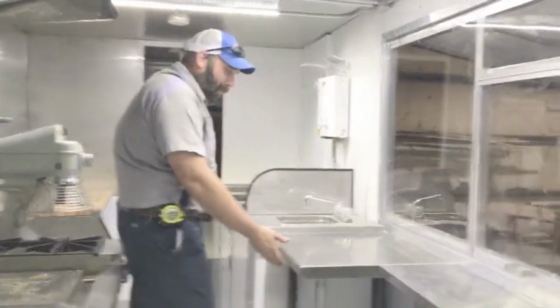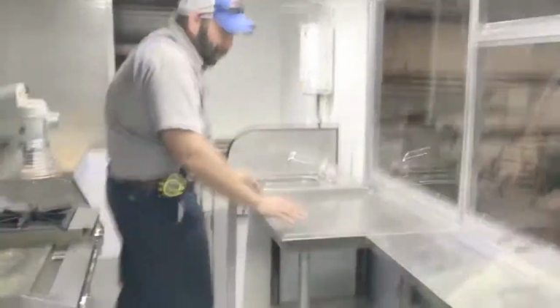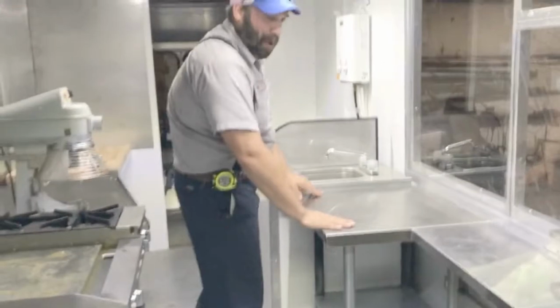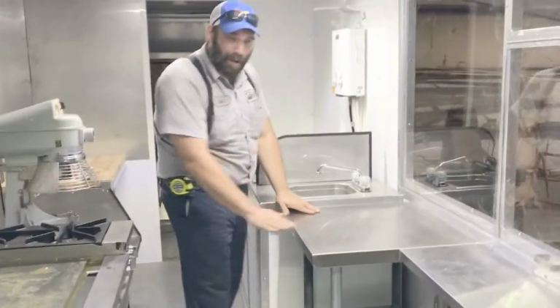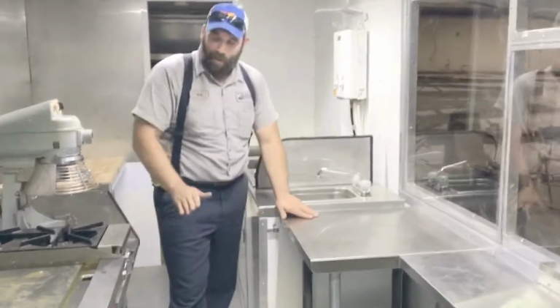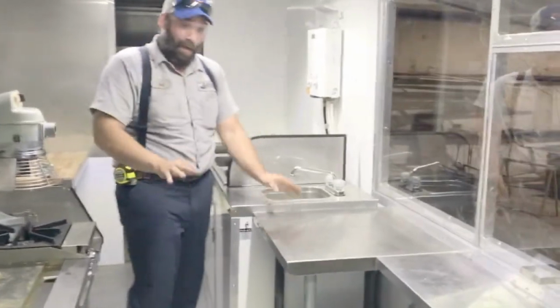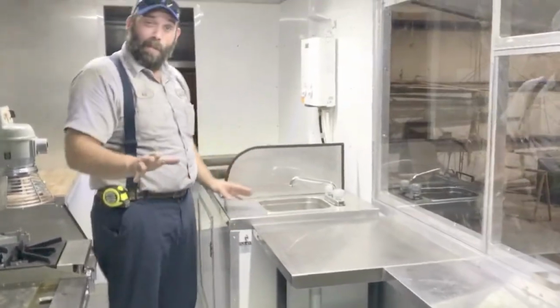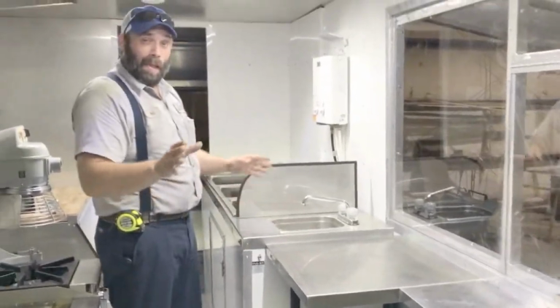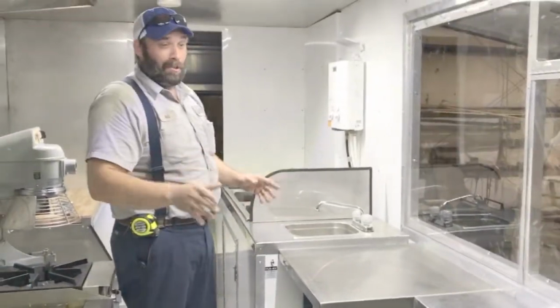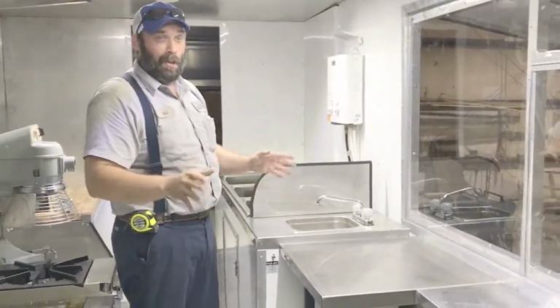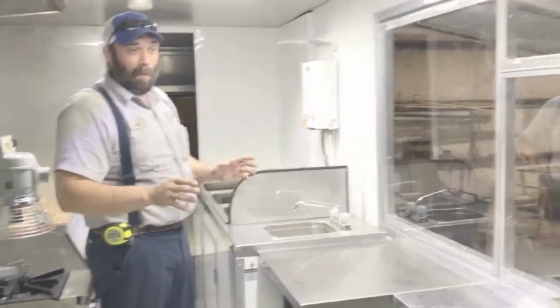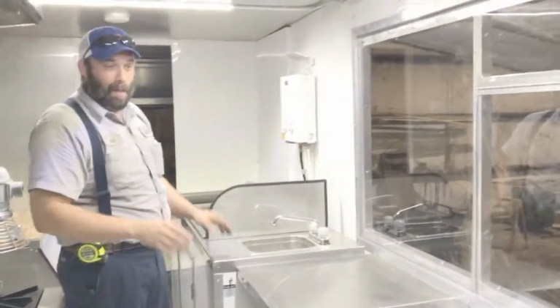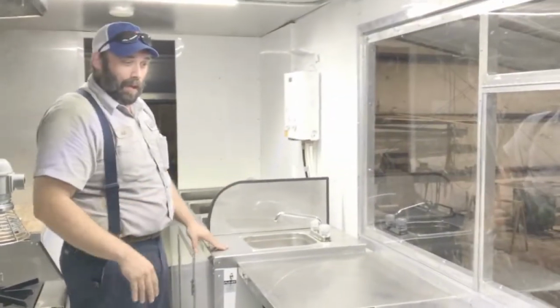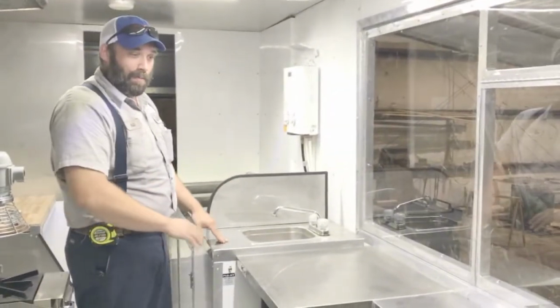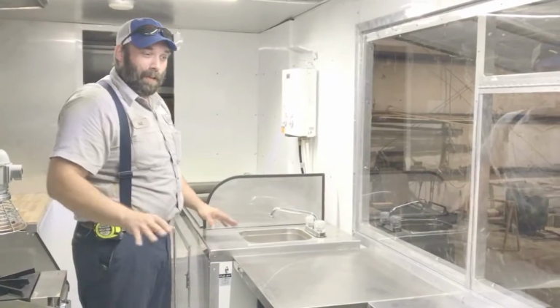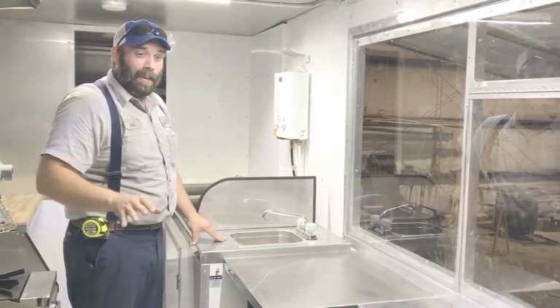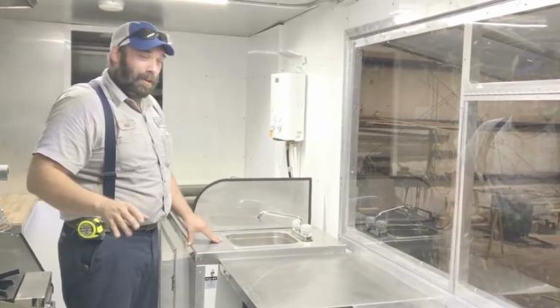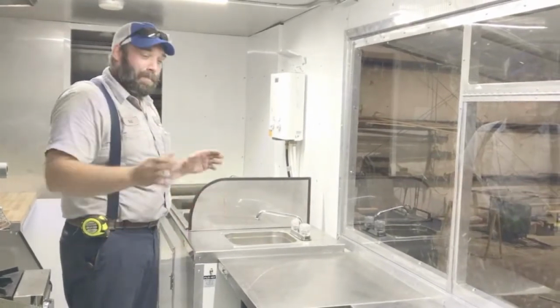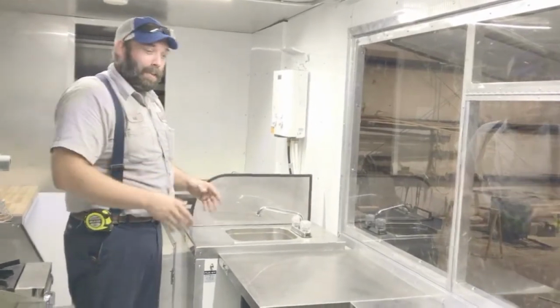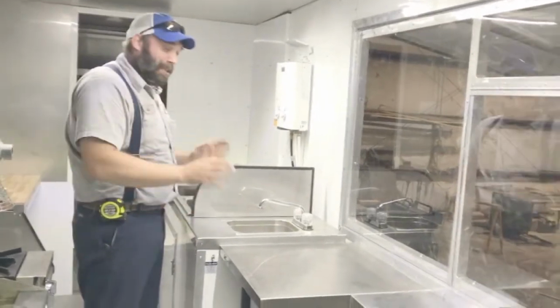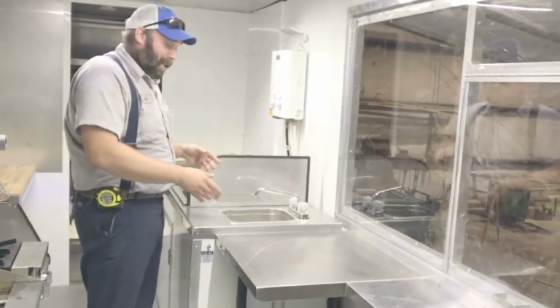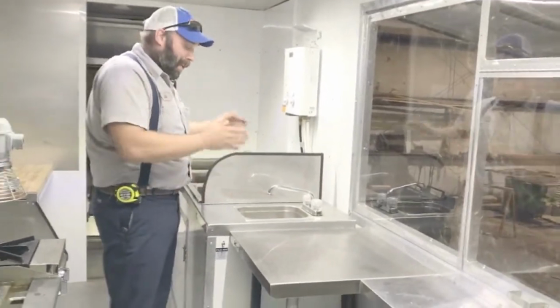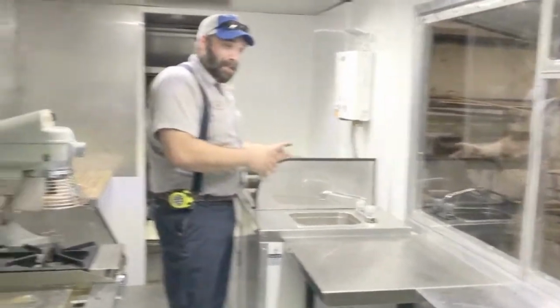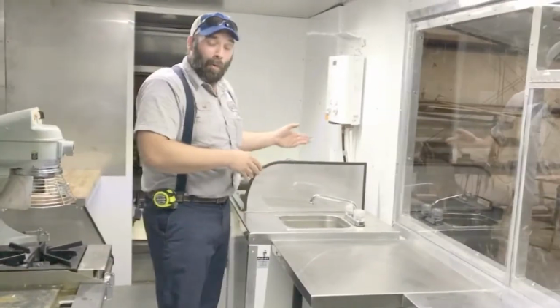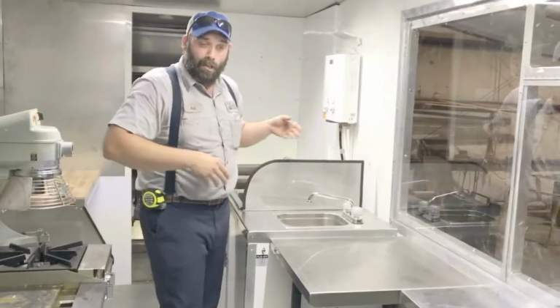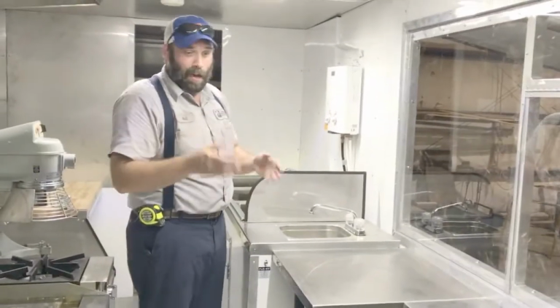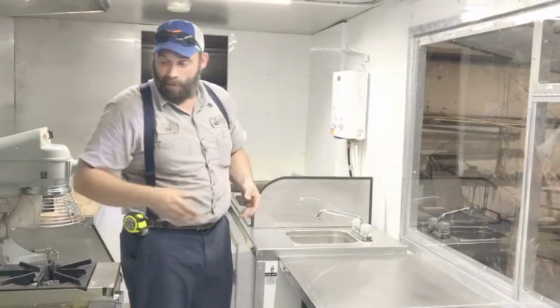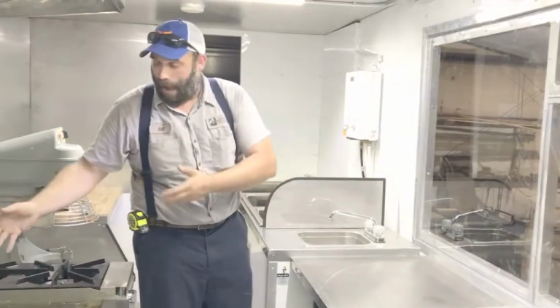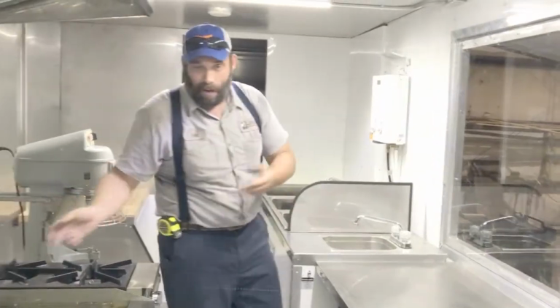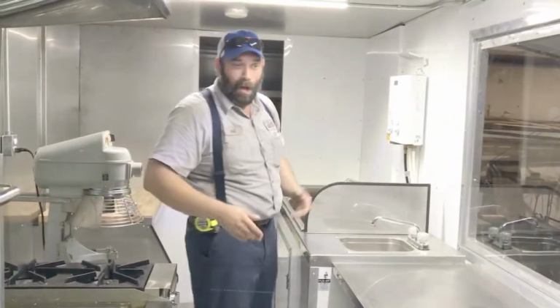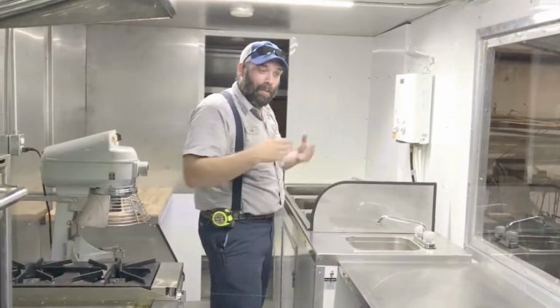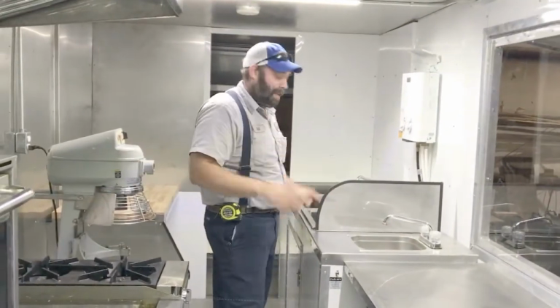Get more storage, just worktop. Anywhere that you don't have equipment in these trucks, you really ought to have a worktop. It just makes it a lot easier to get product together, stage, even dishes that you're going to wash — have hot product coming off and a place to plate it.